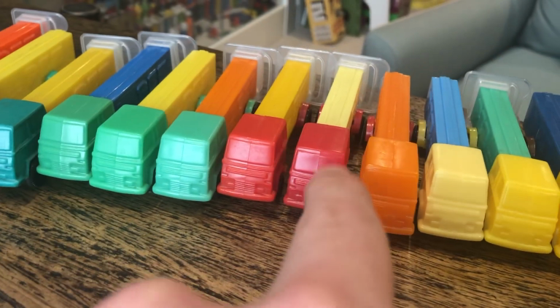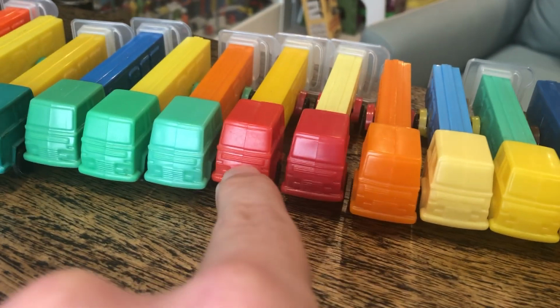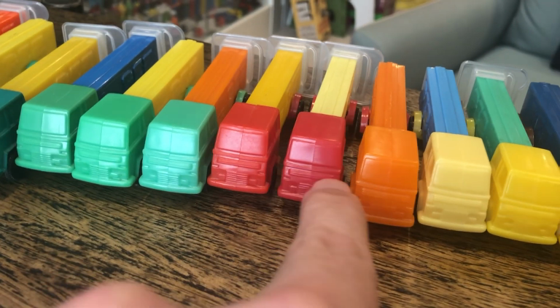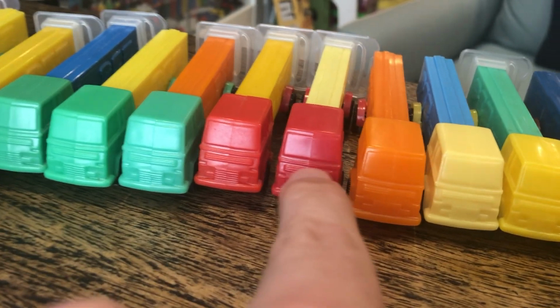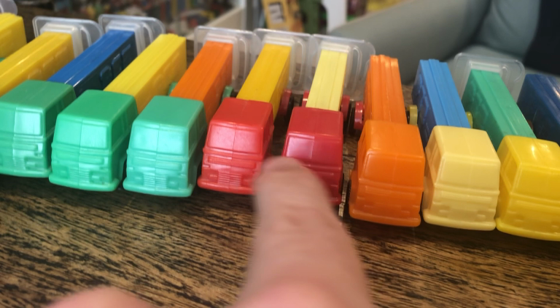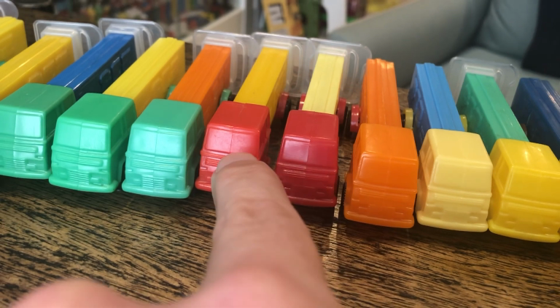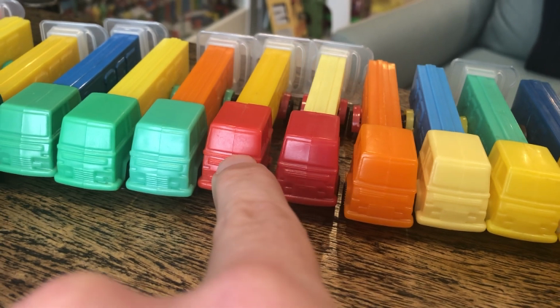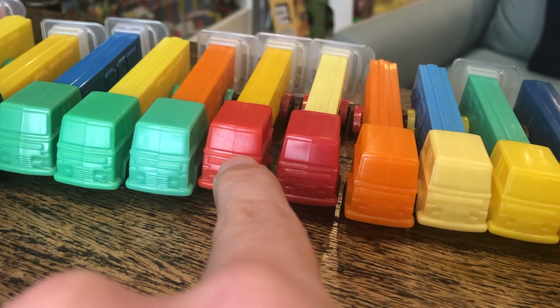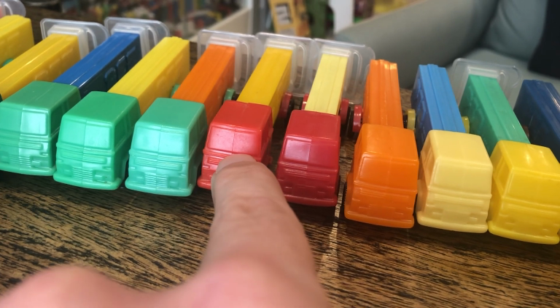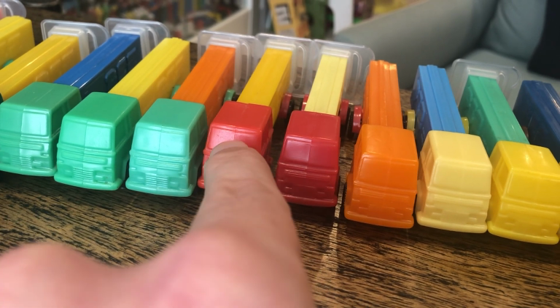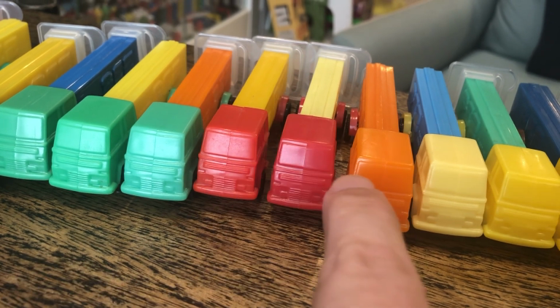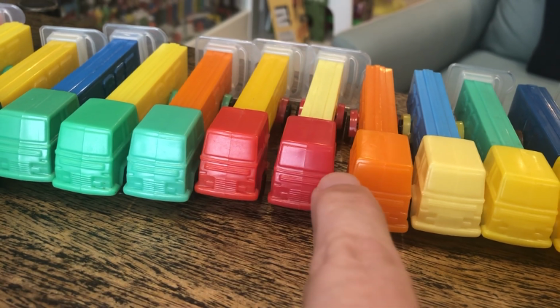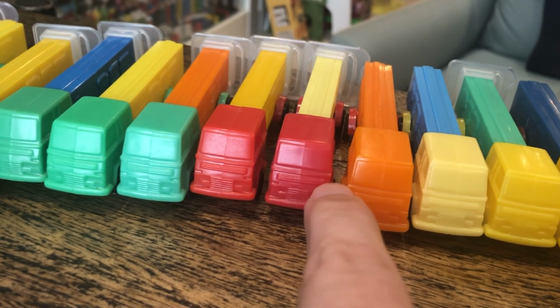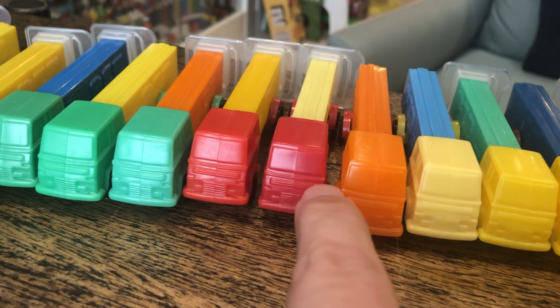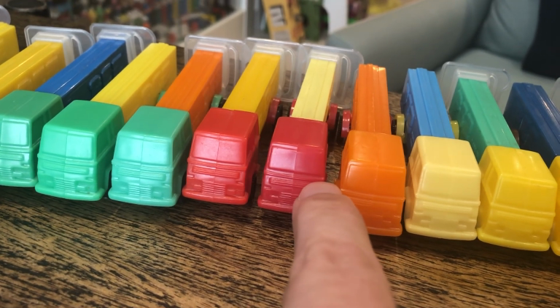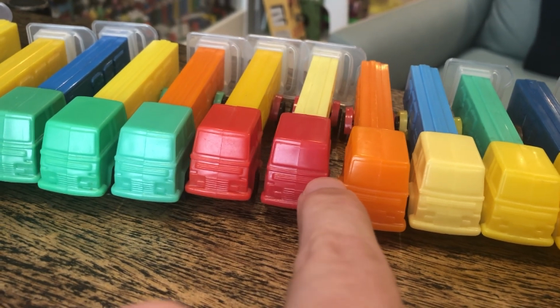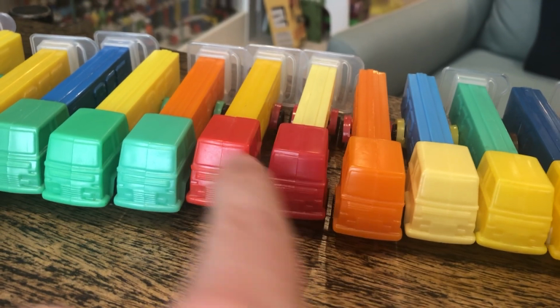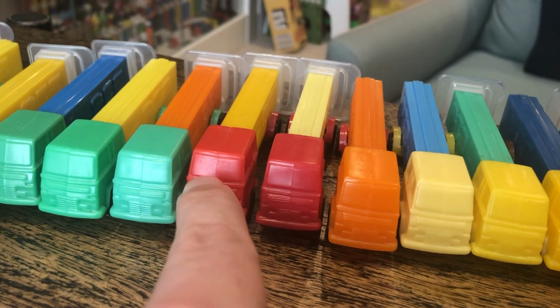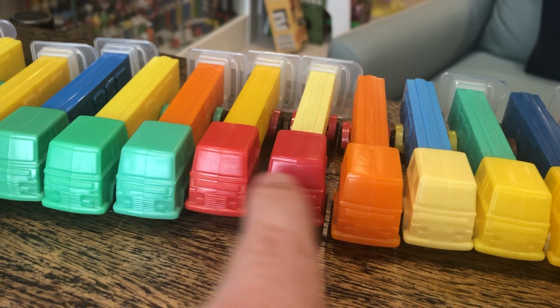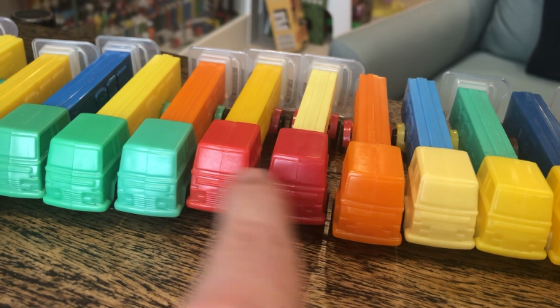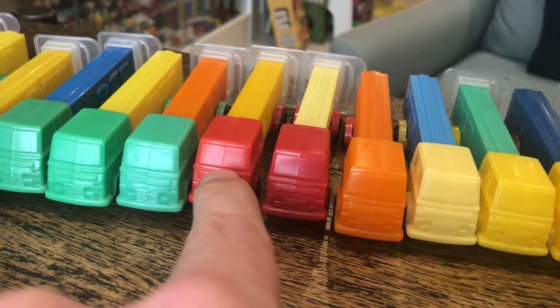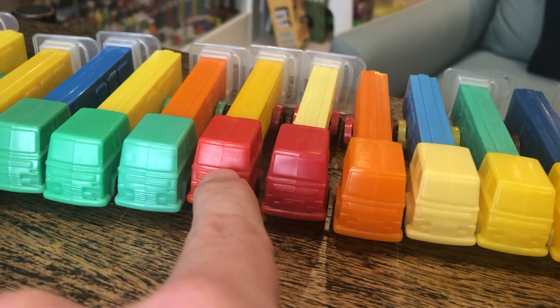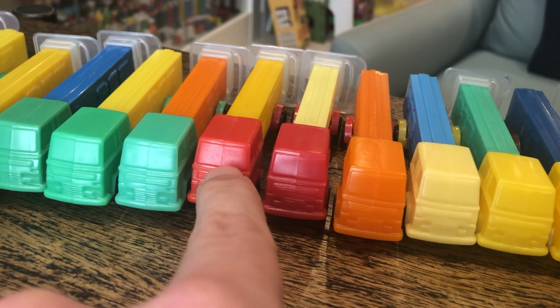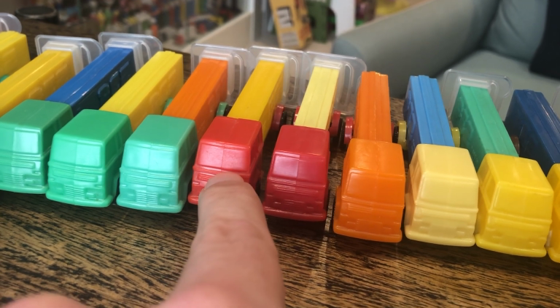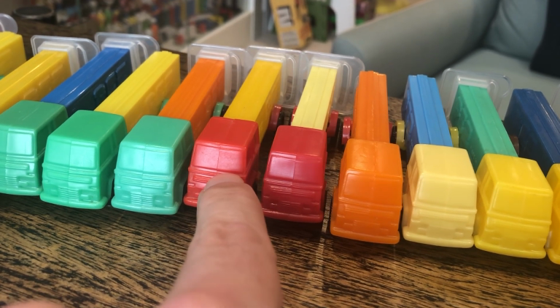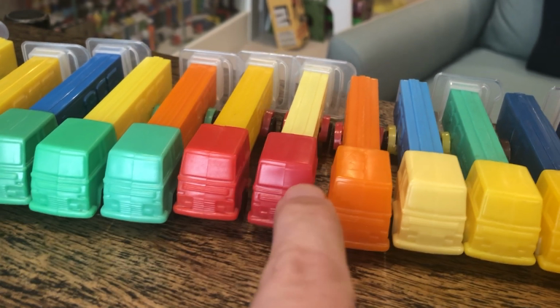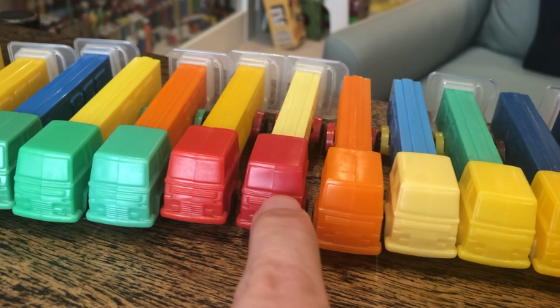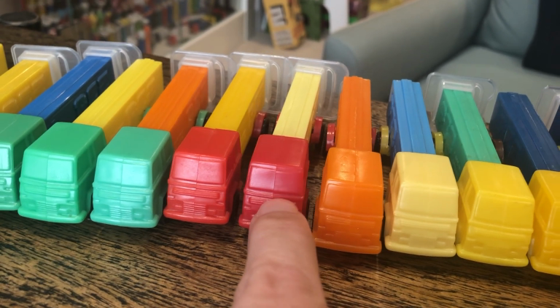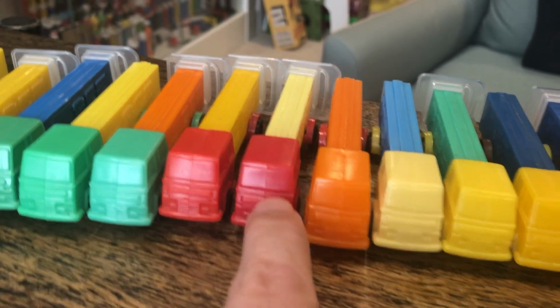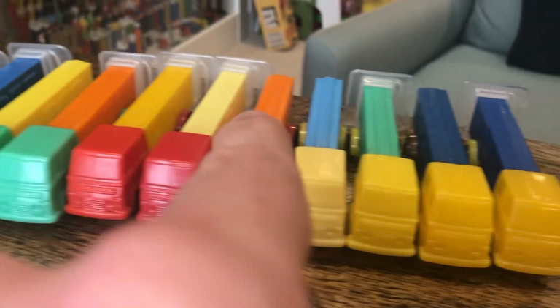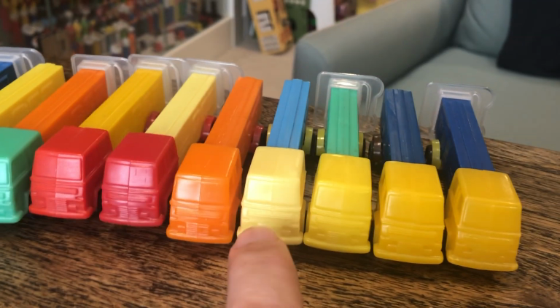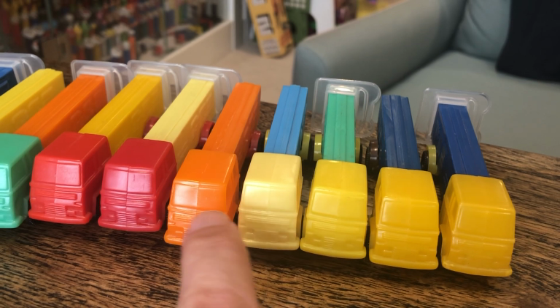We've got two different reds. This one is more of a tomato, and this one more of a cherry. This is kind of a Jersey beefsteak tomato, maybe a Washington cherry.